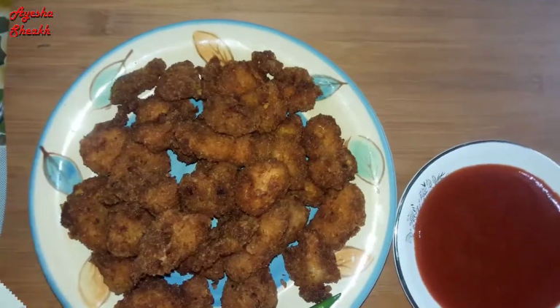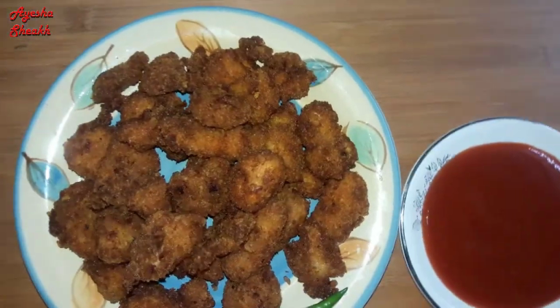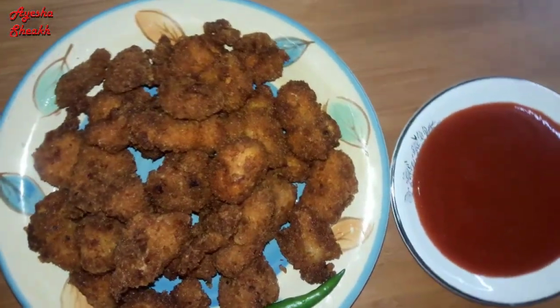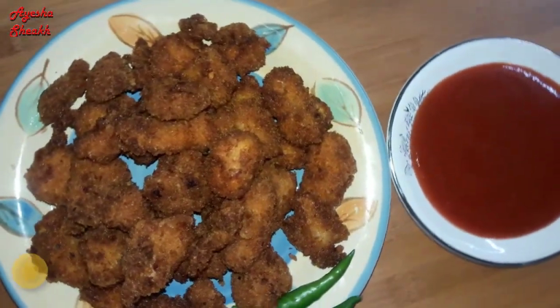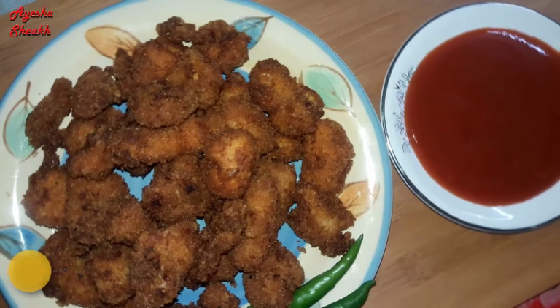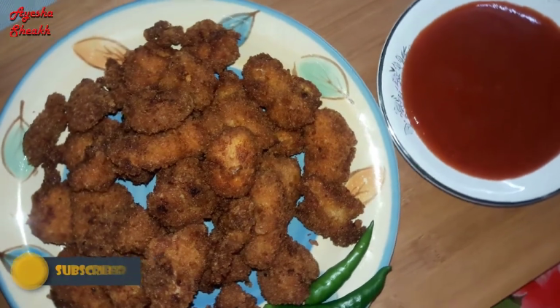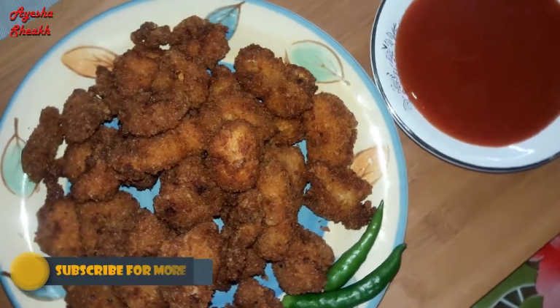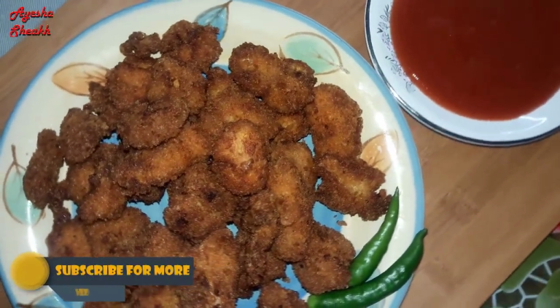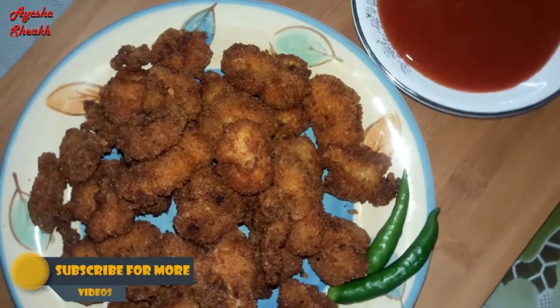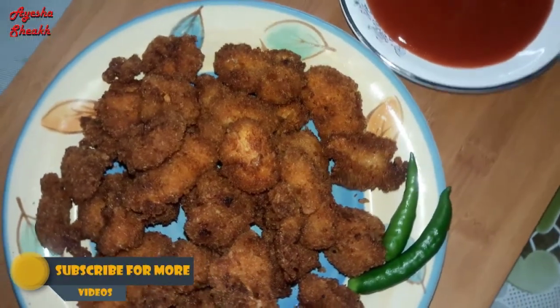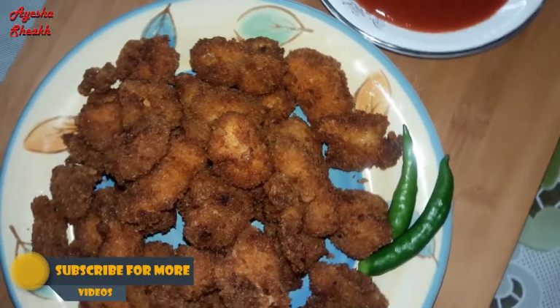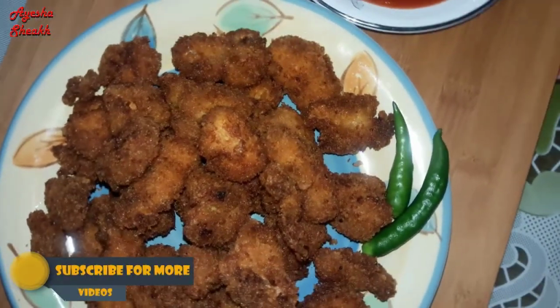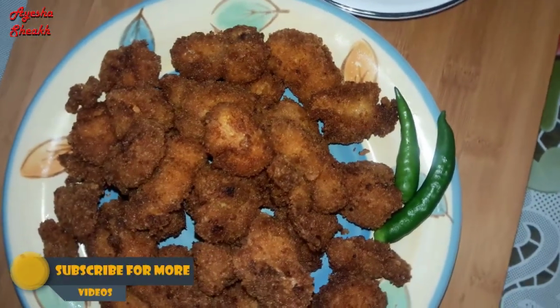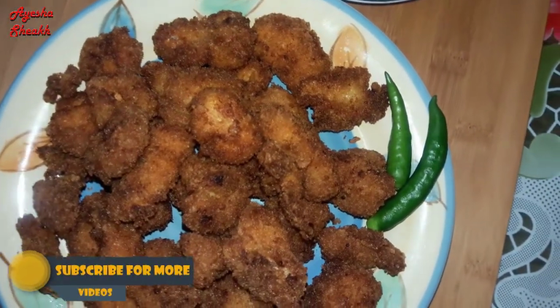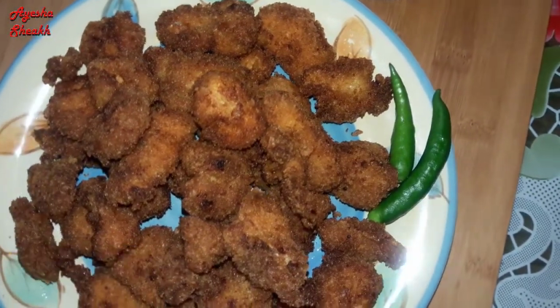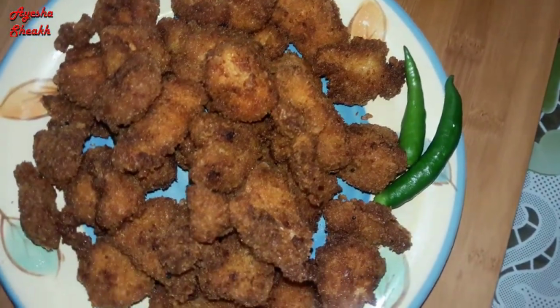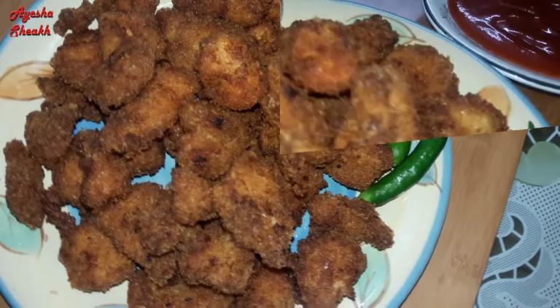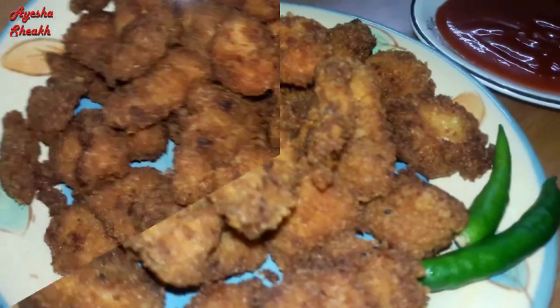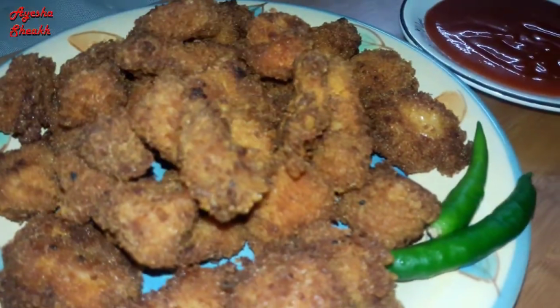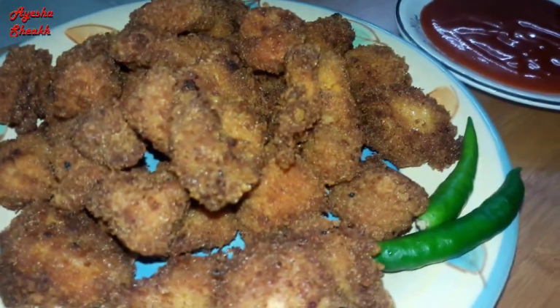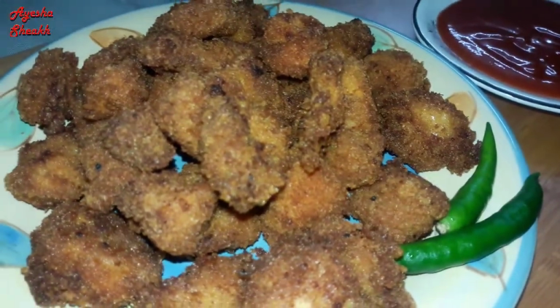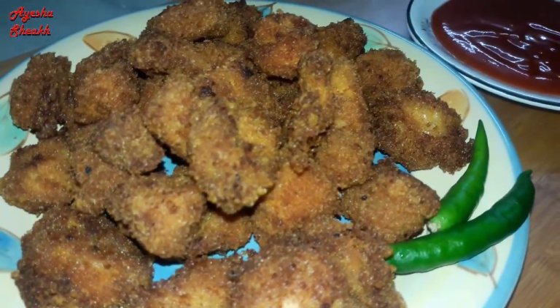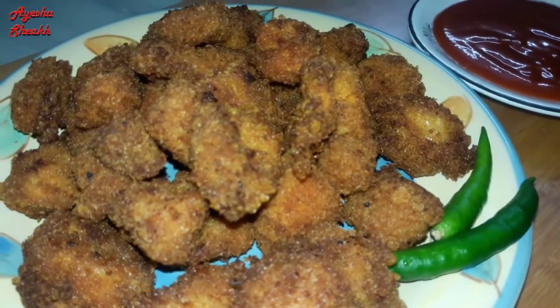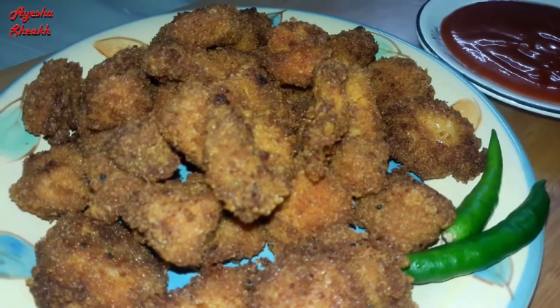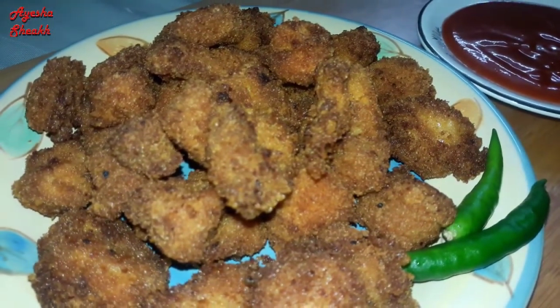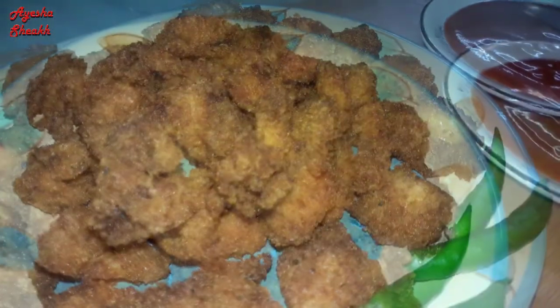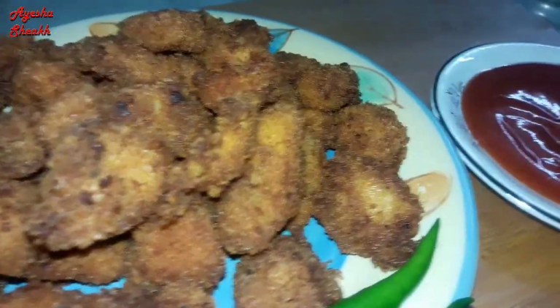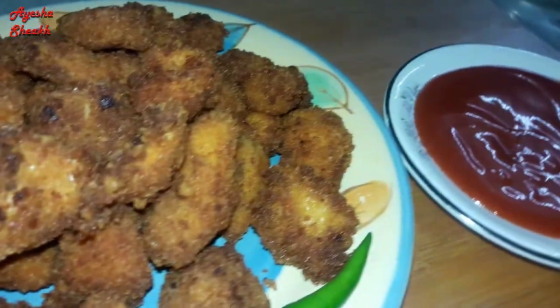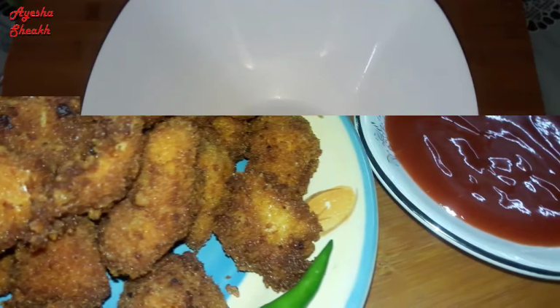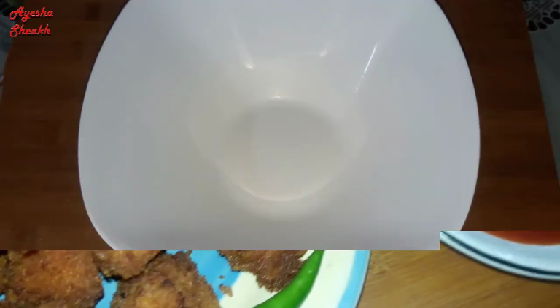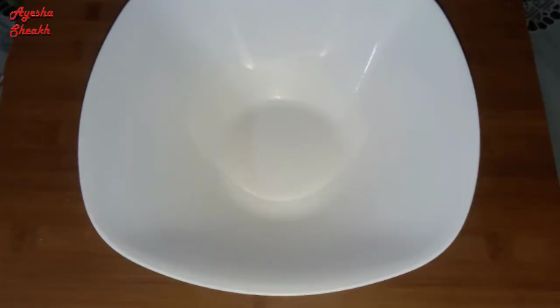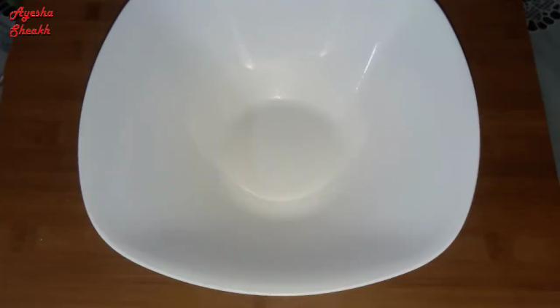This is our recipe. Let's talk a little about the recipe, and then I will show you how to make it. We start cooking chicken popcorn.